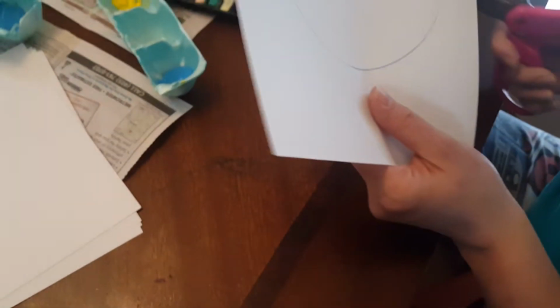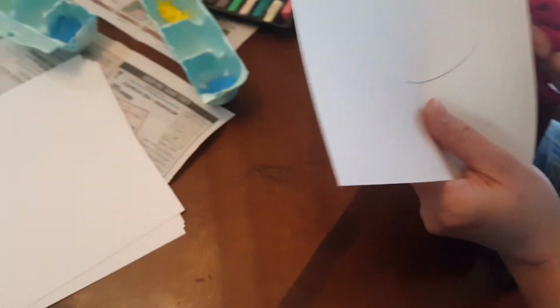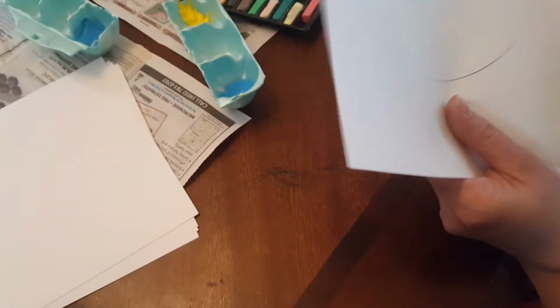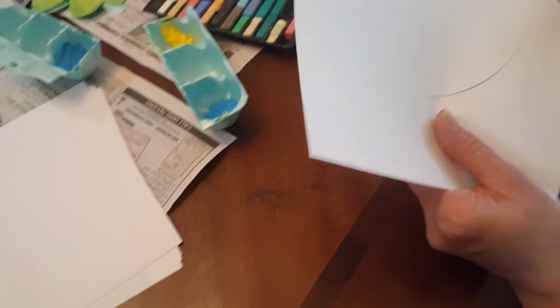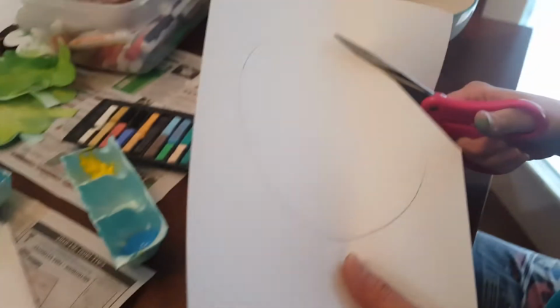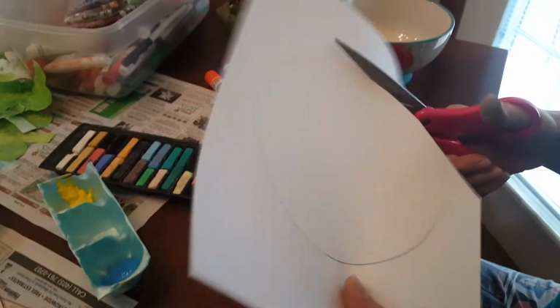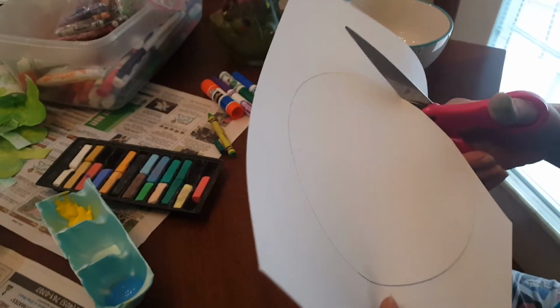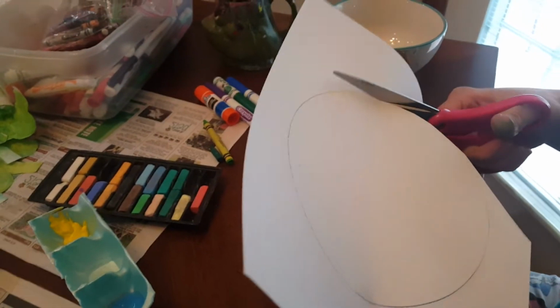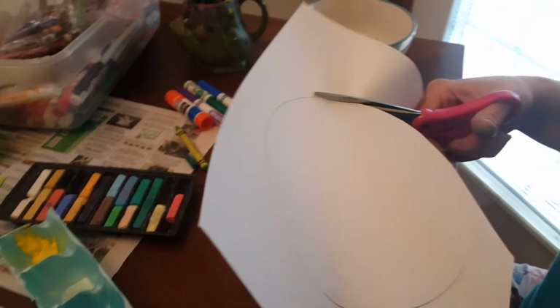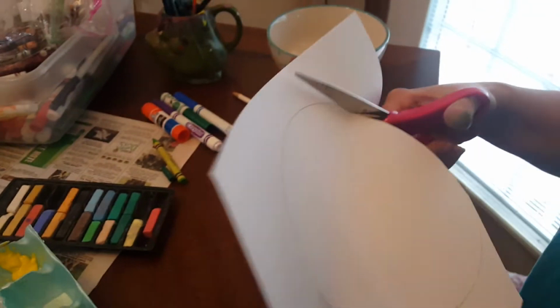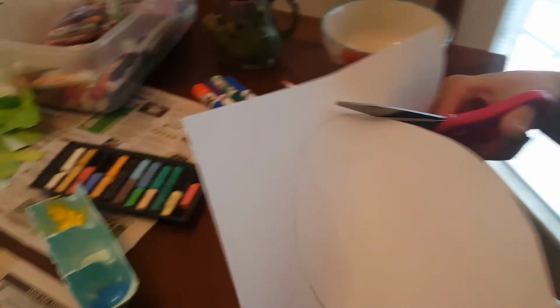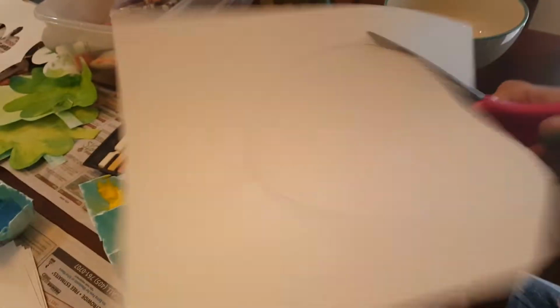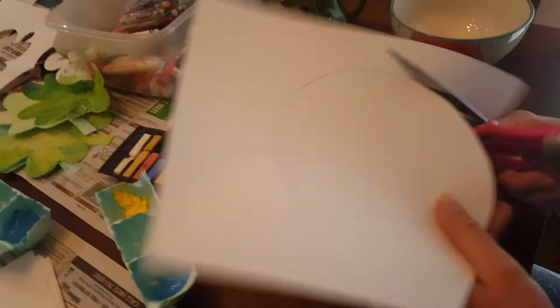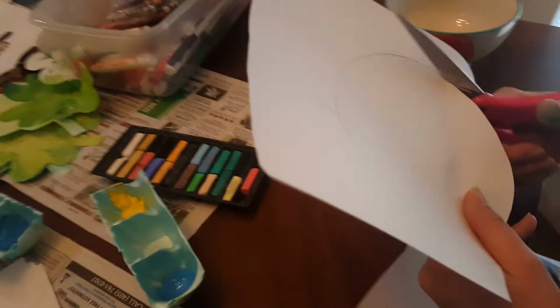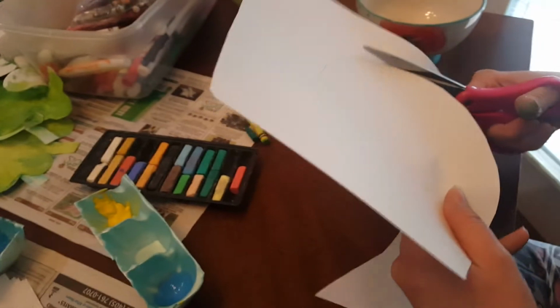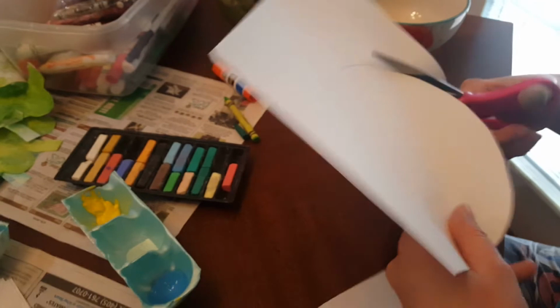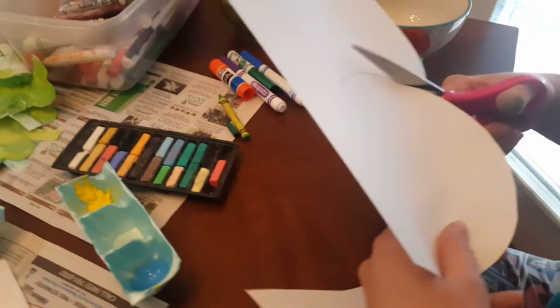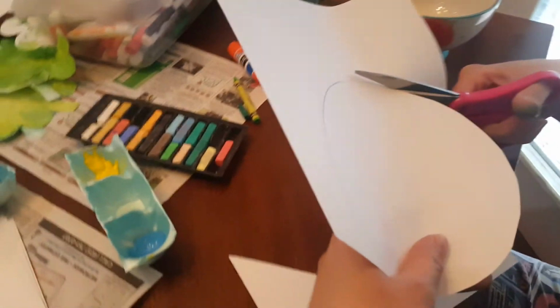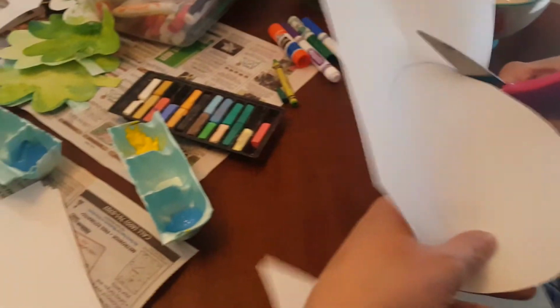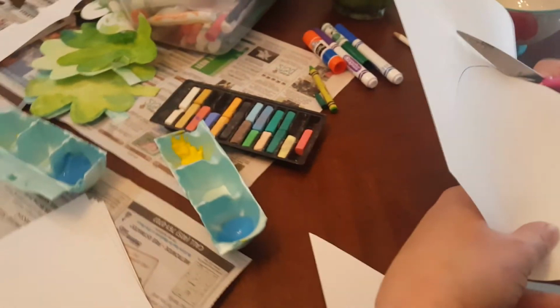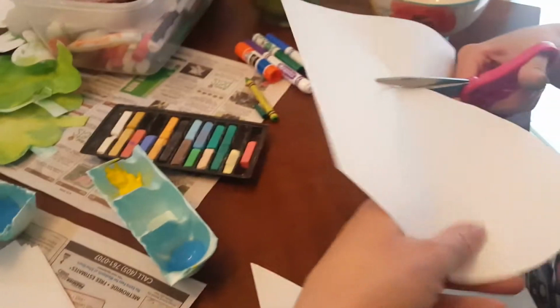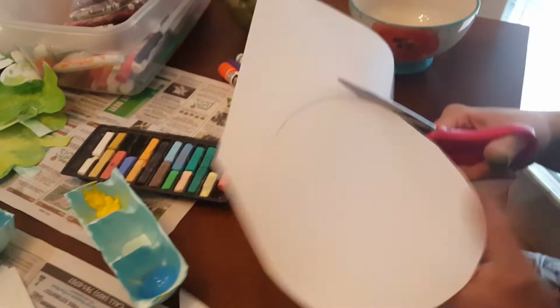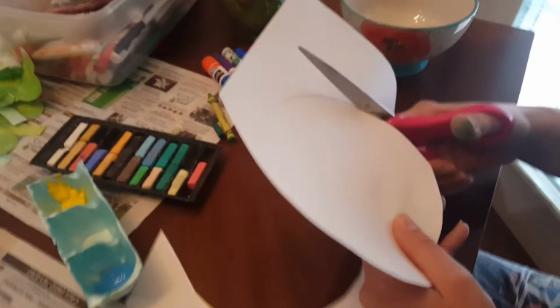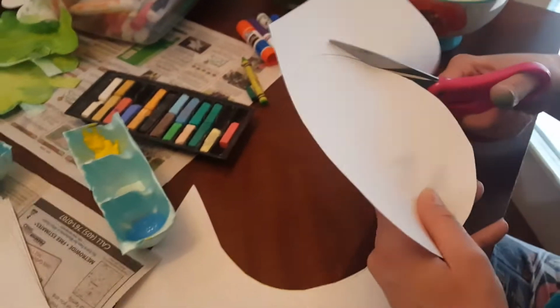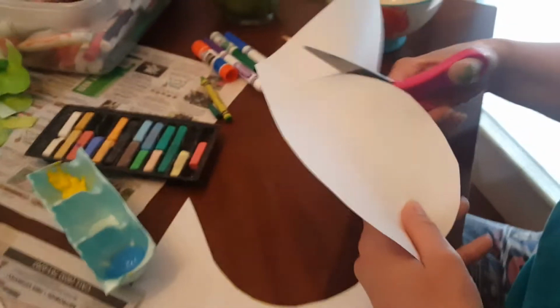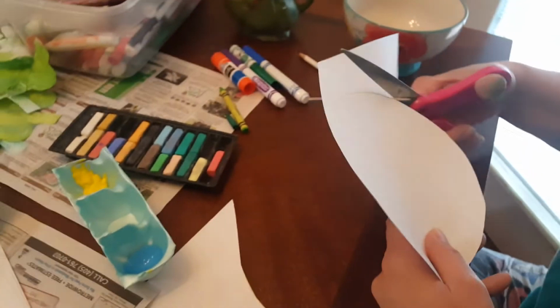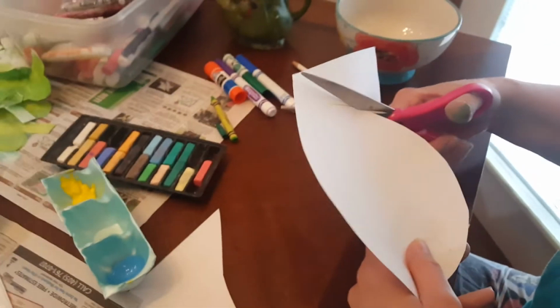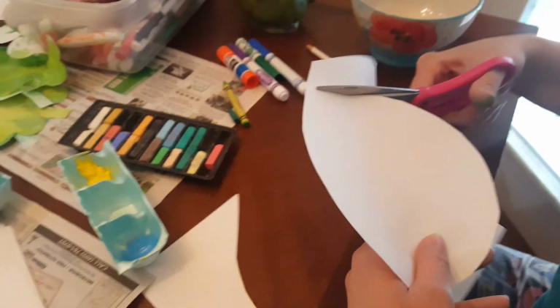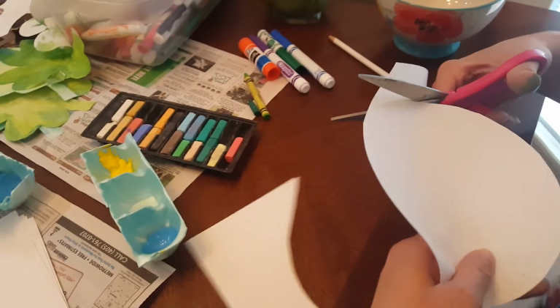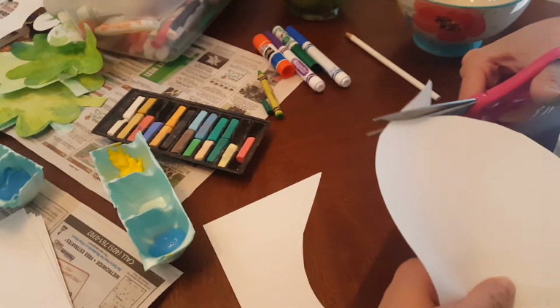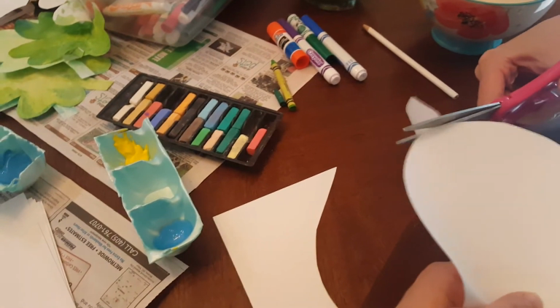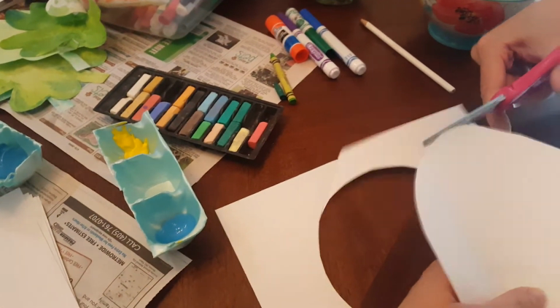Now I'm going to cut that out. The technique I will be using today is similar to how I teach my students how to cut snowflakes in the winter. I think this makes it really easy if you start with a circle first.